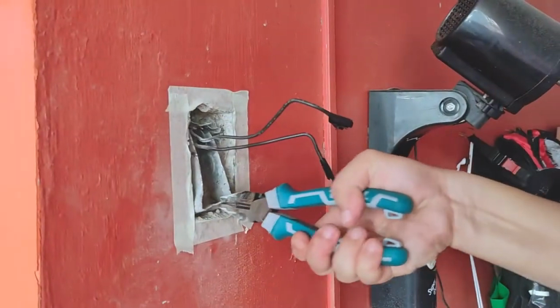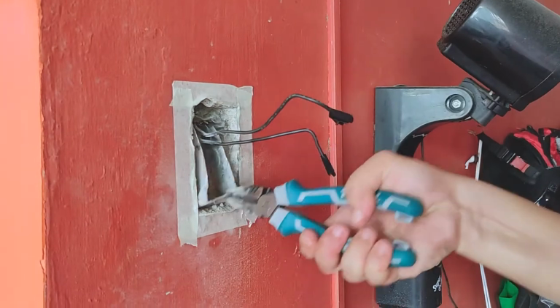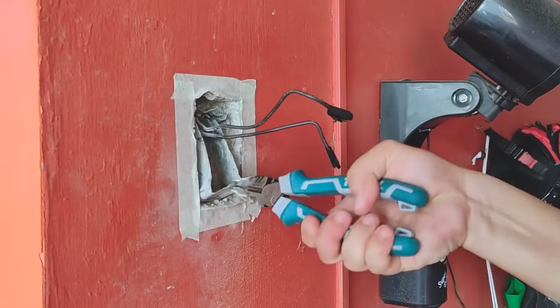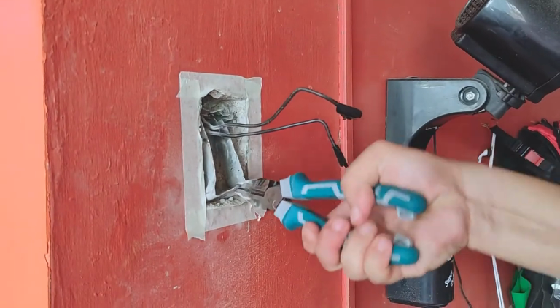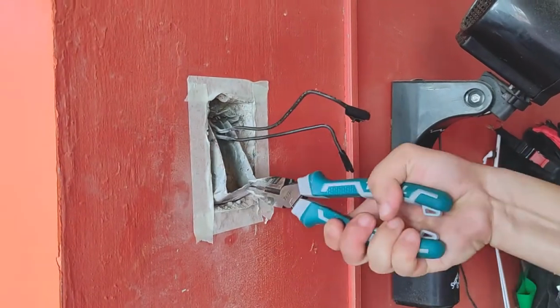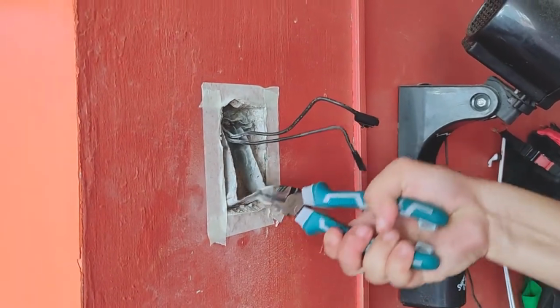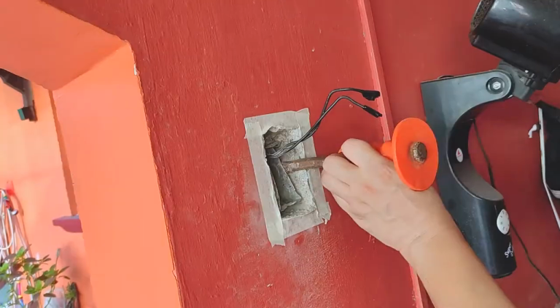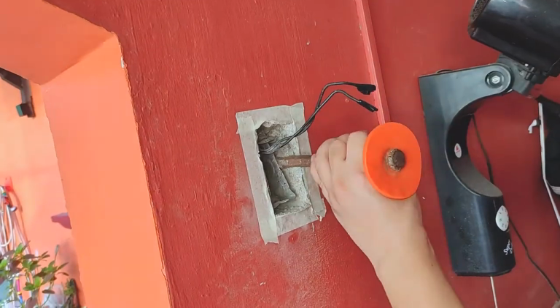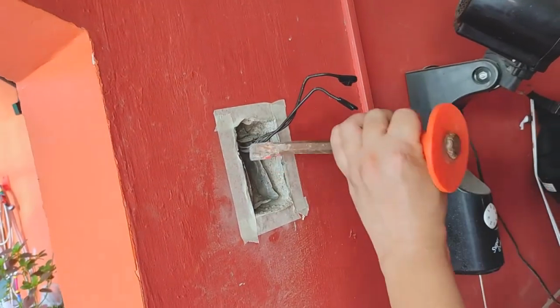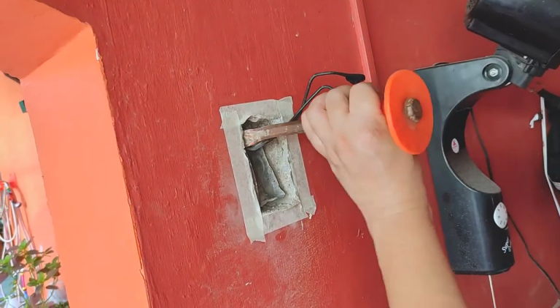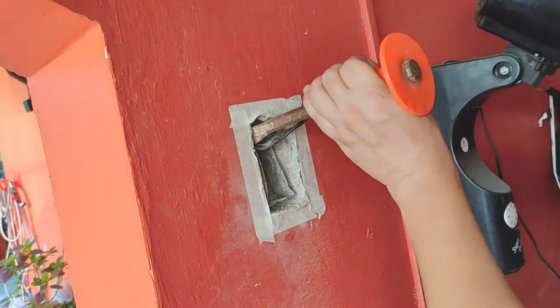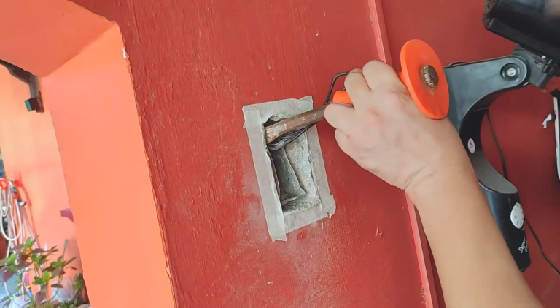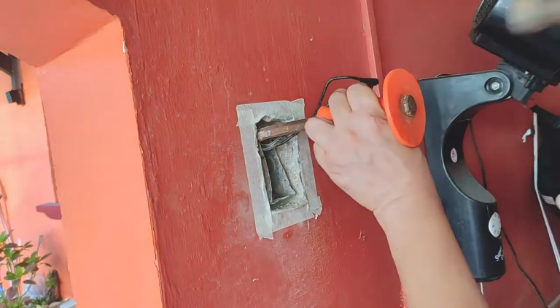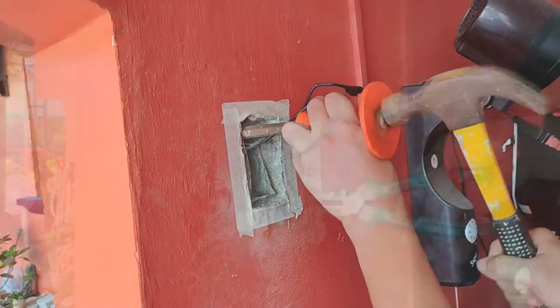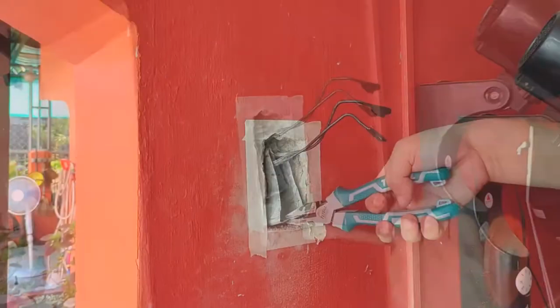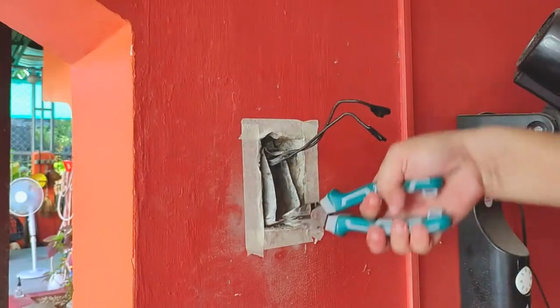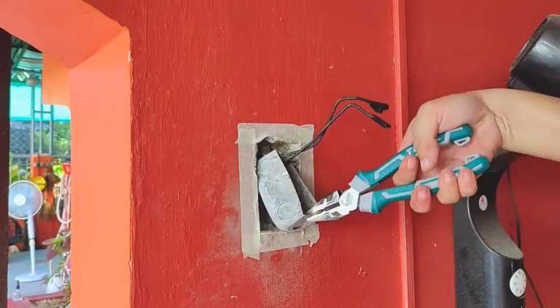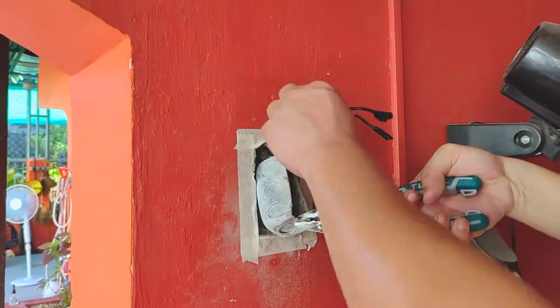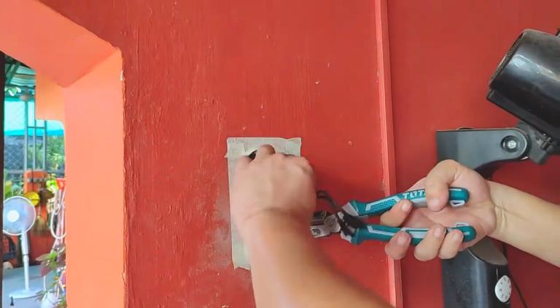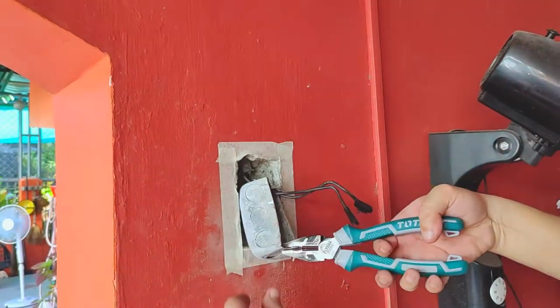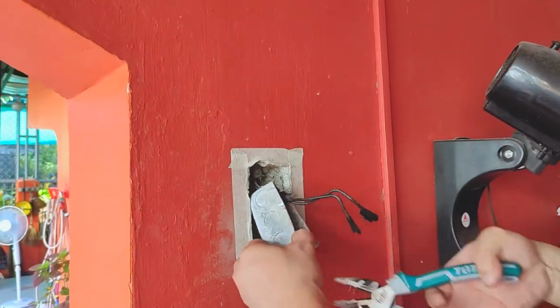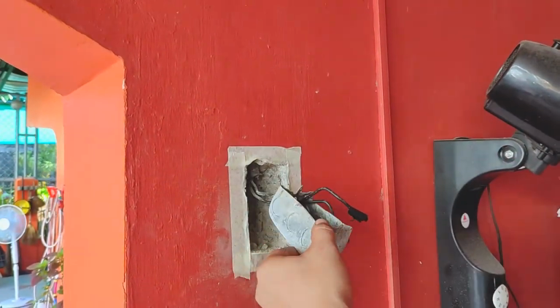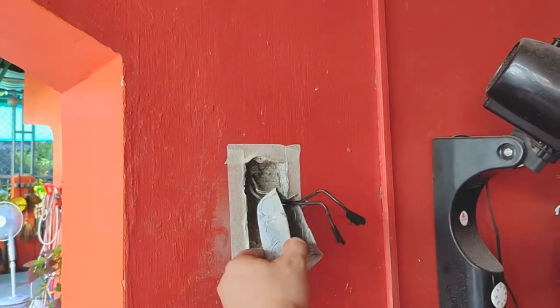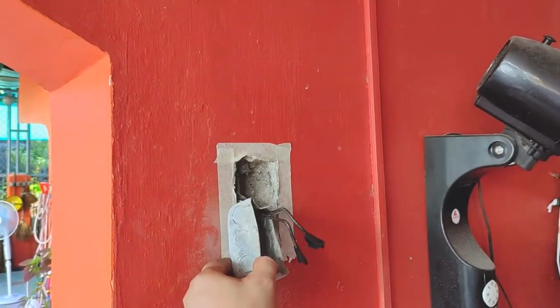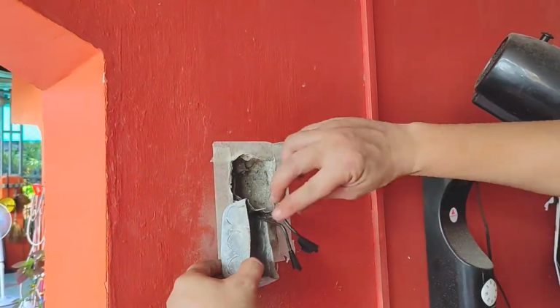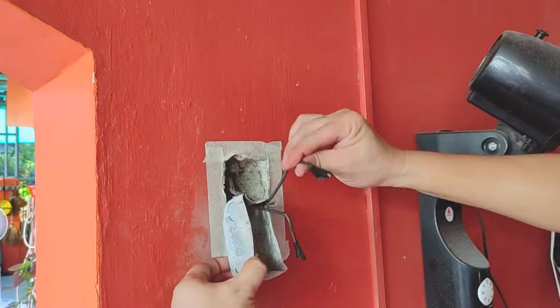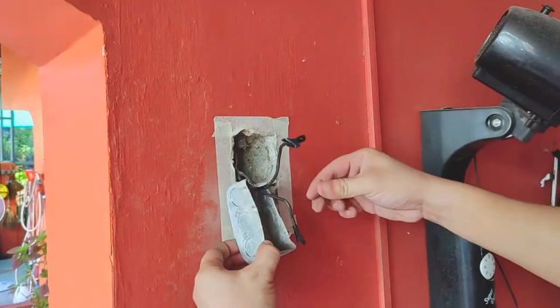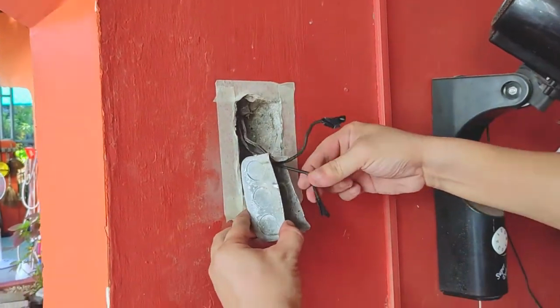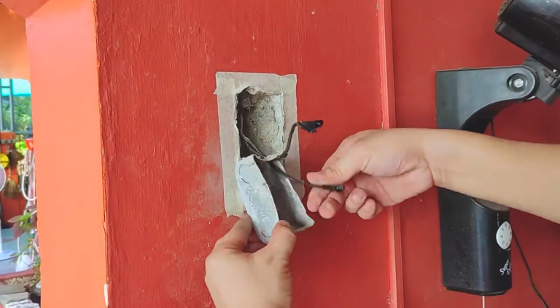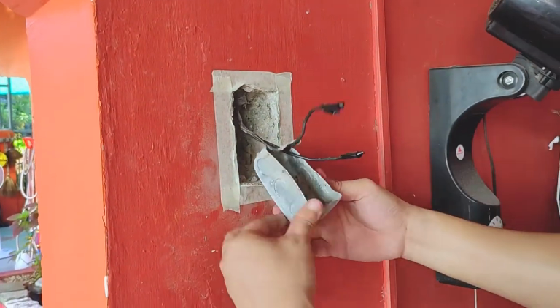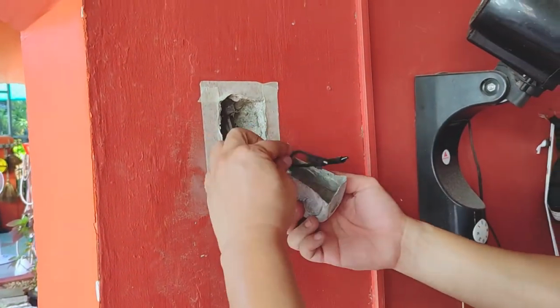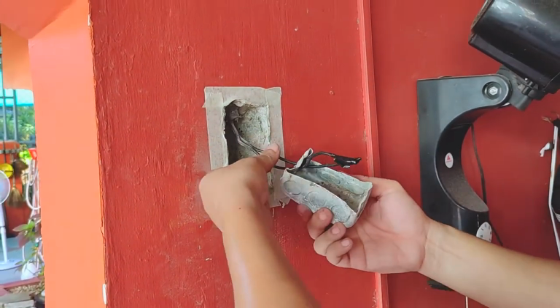Almost there, just a little more. At last, we finally got it out. In real time, it took us about 30 minutes and a lot of sweat.